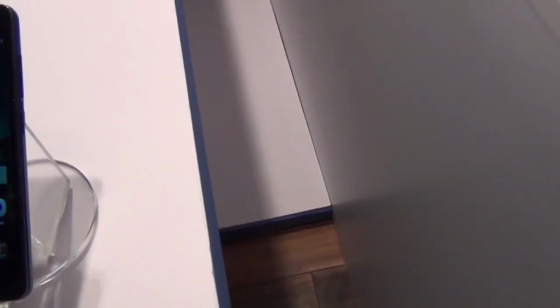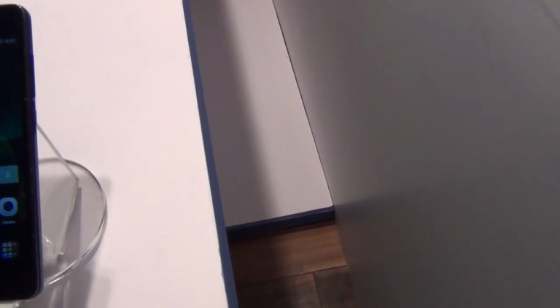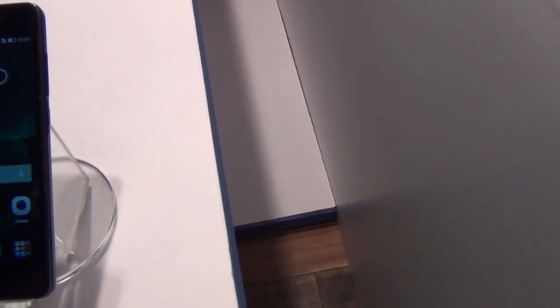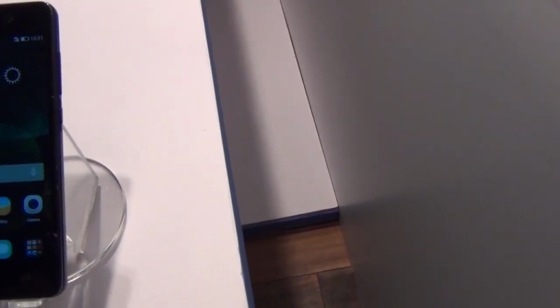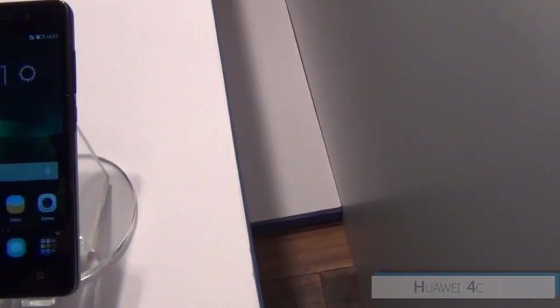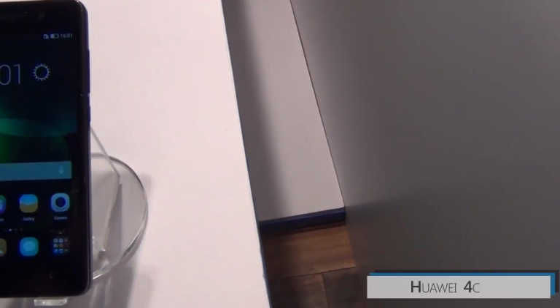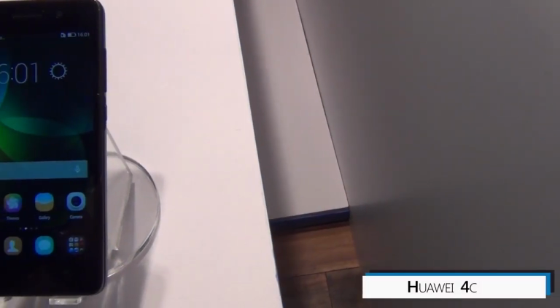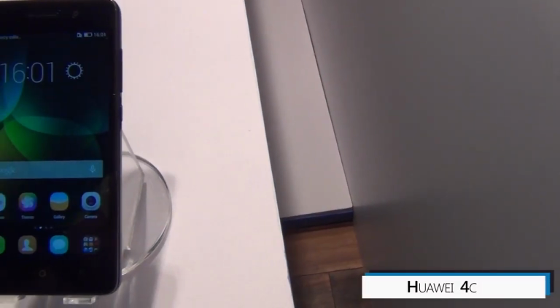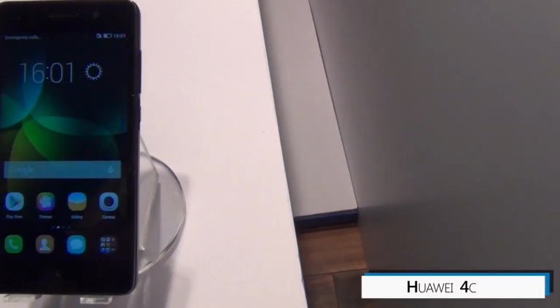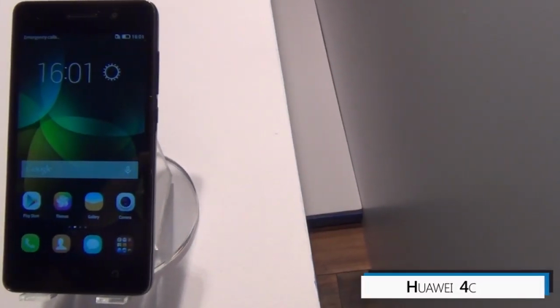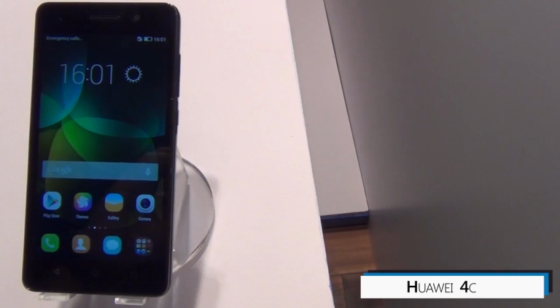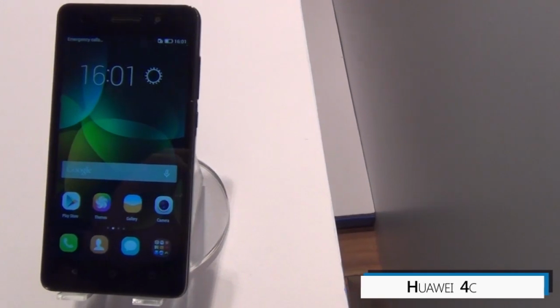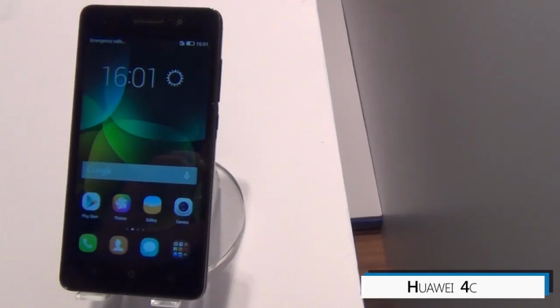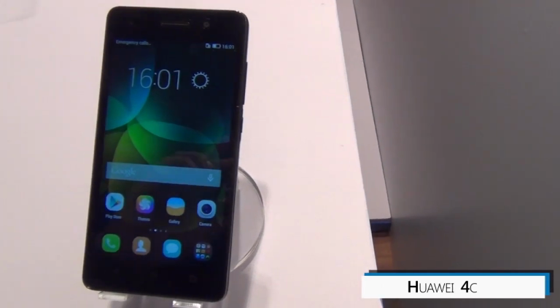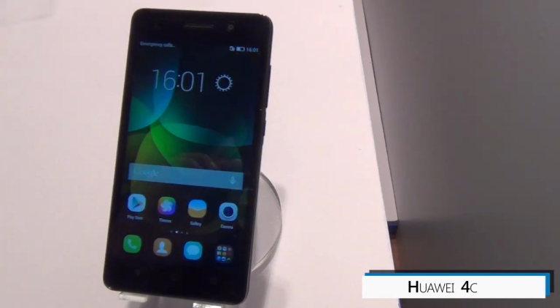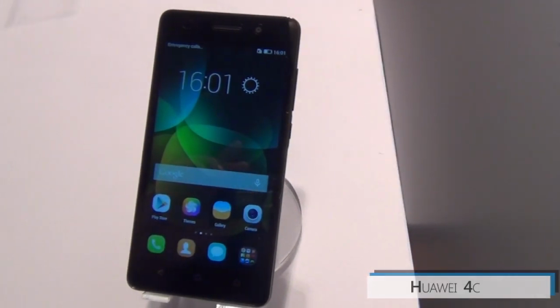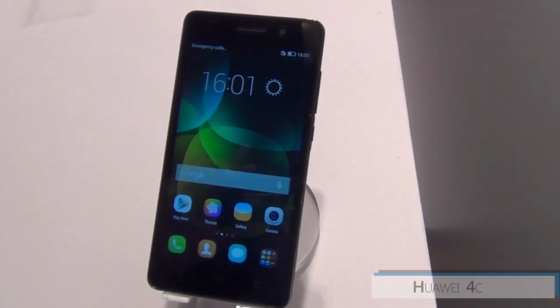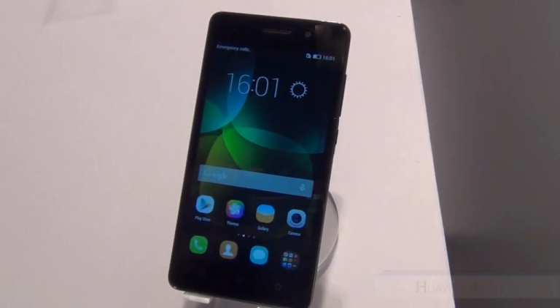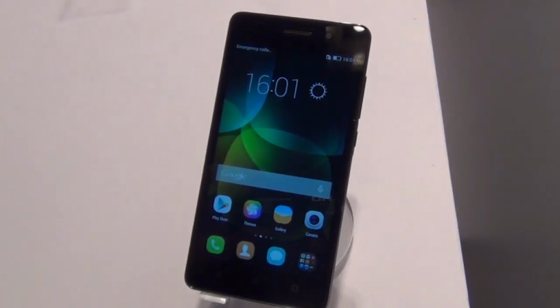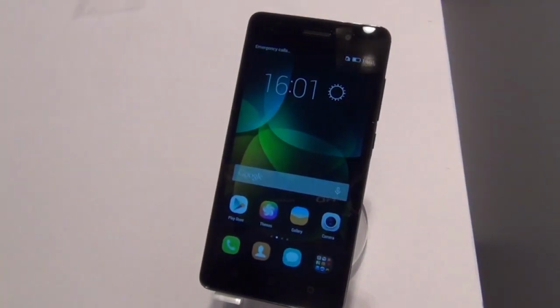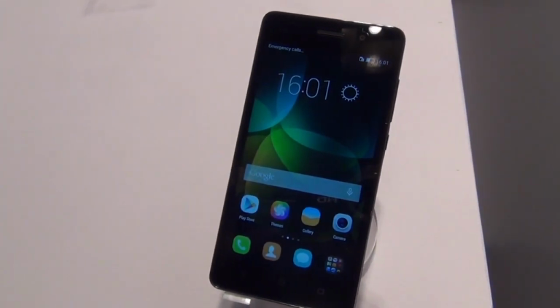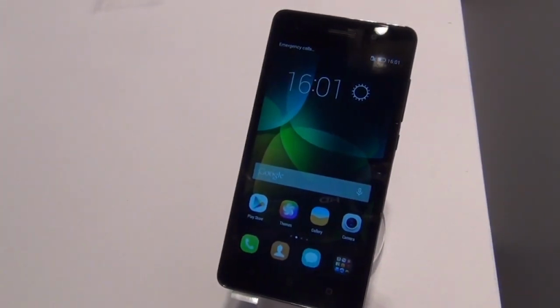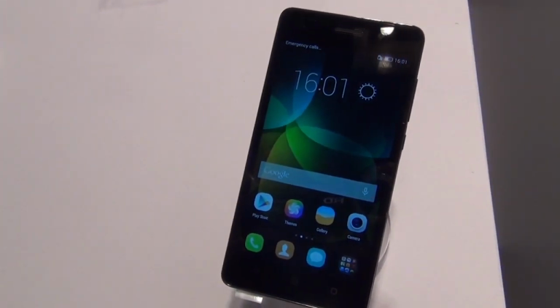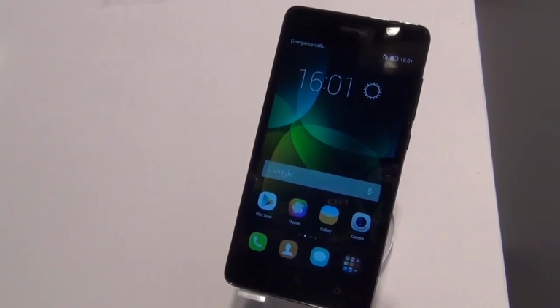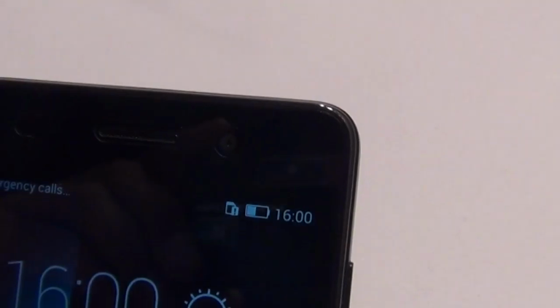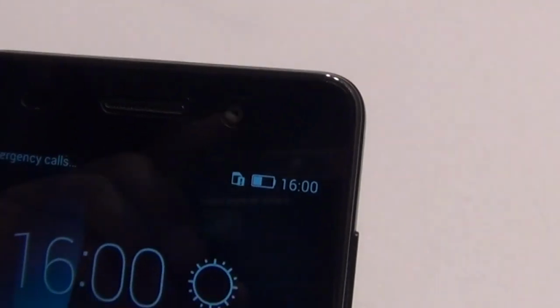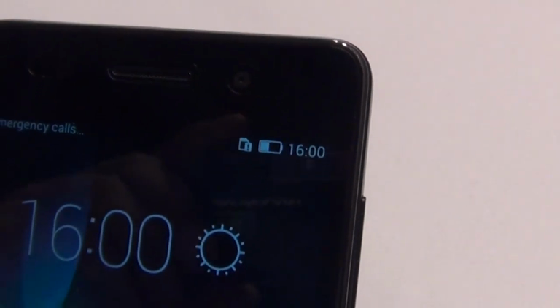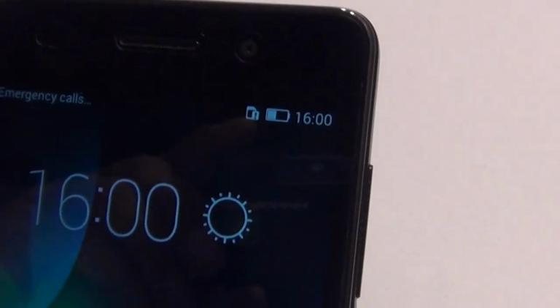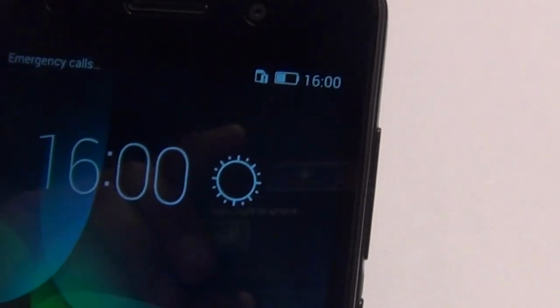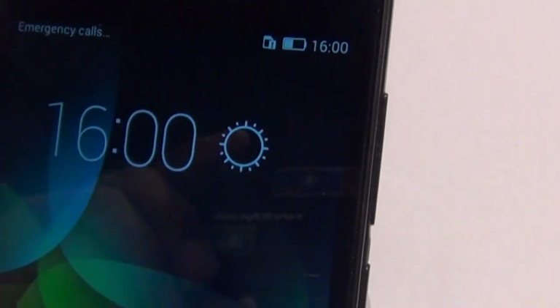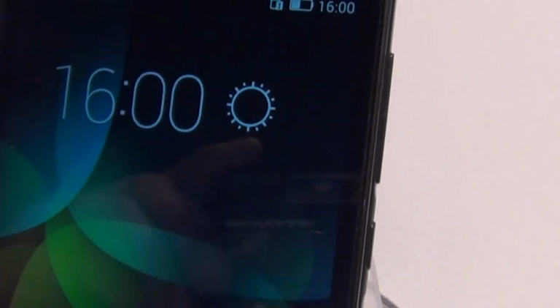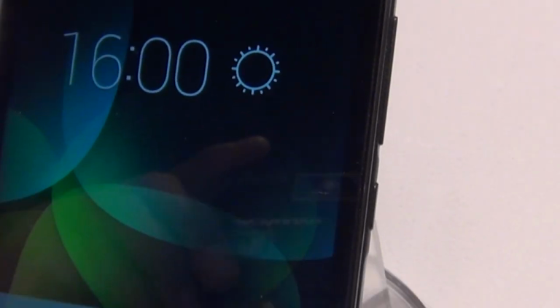The Honor 4C has been launched below the 4X. It is a slightly smaller phone and it is a 3G dual-SIM phone. In this phone, you can run 3G on both the SIM cards.